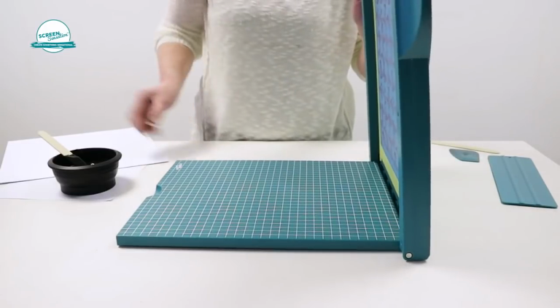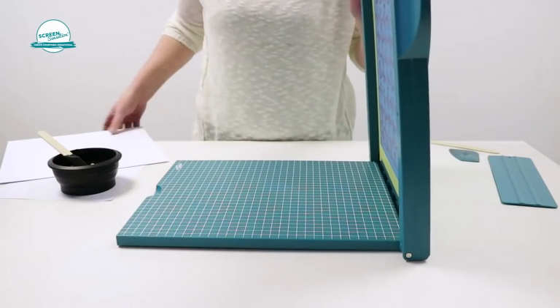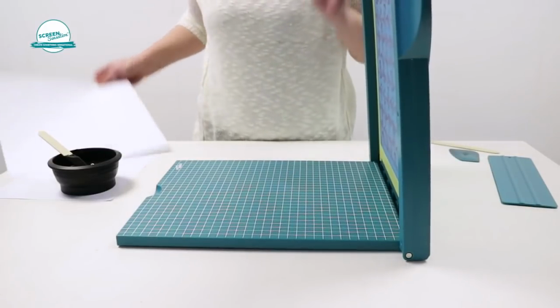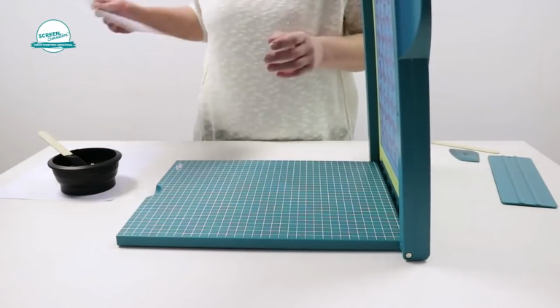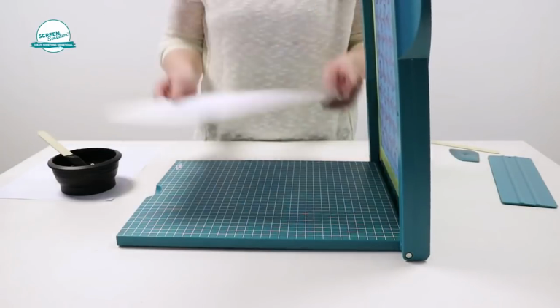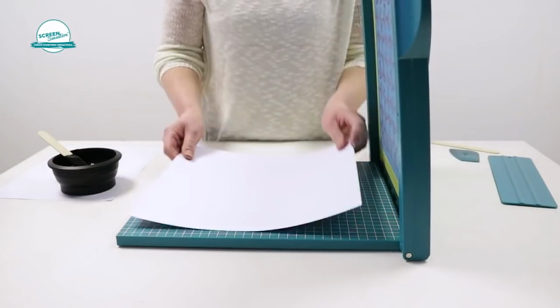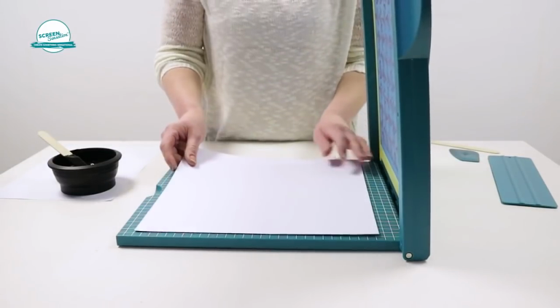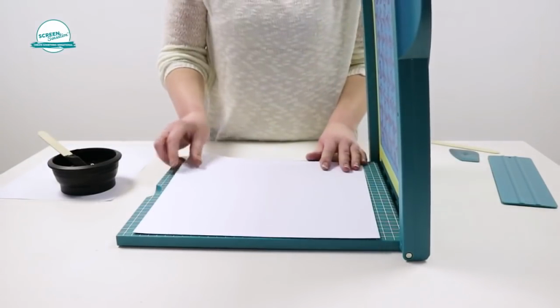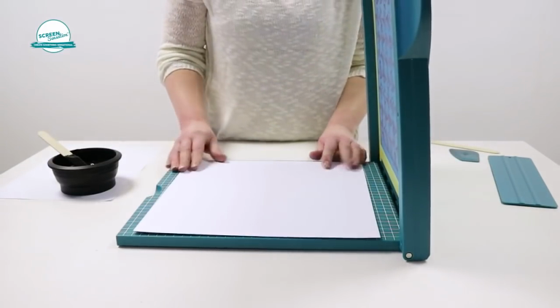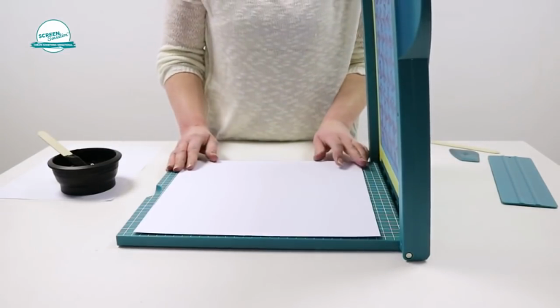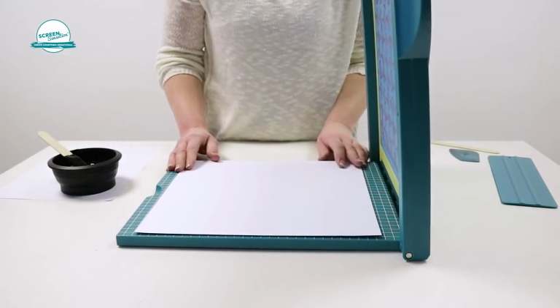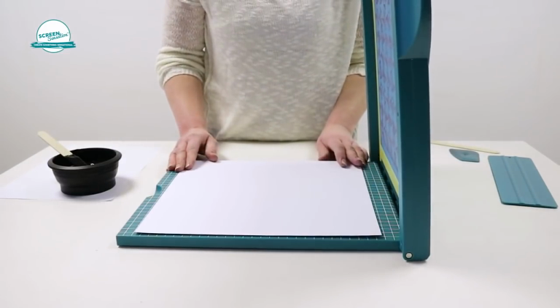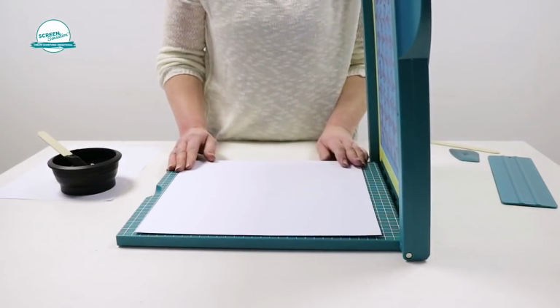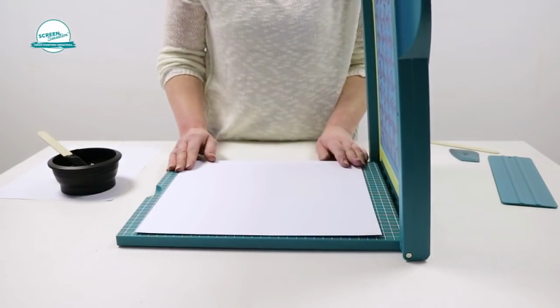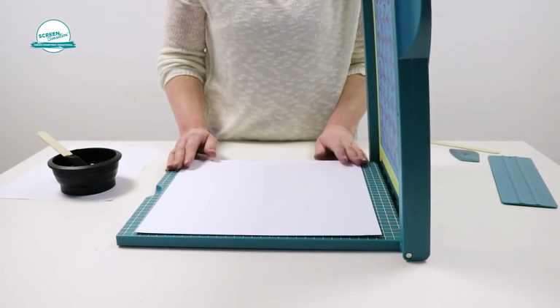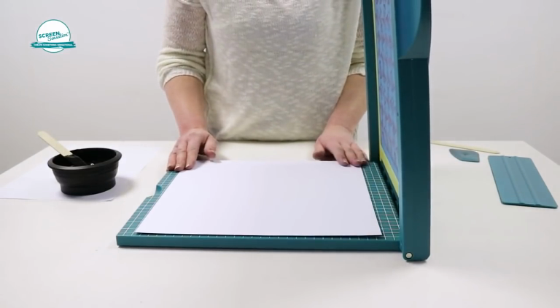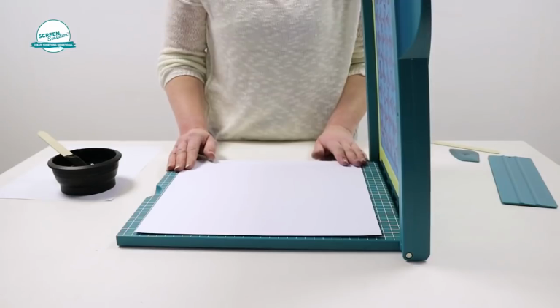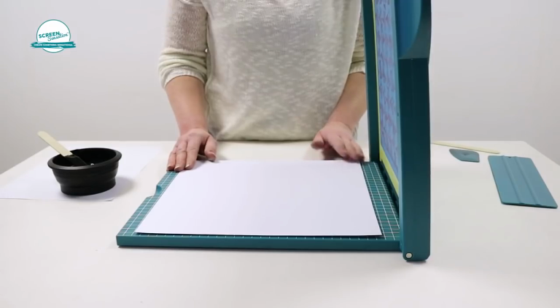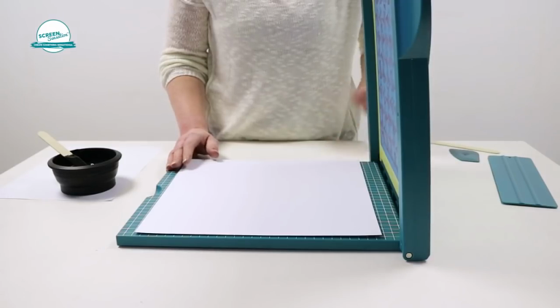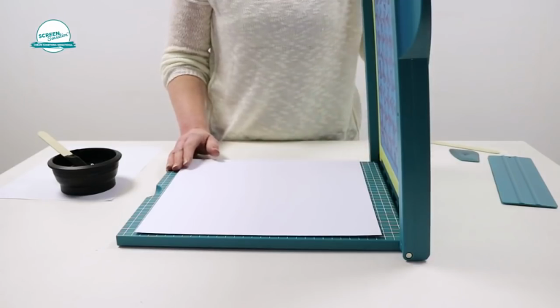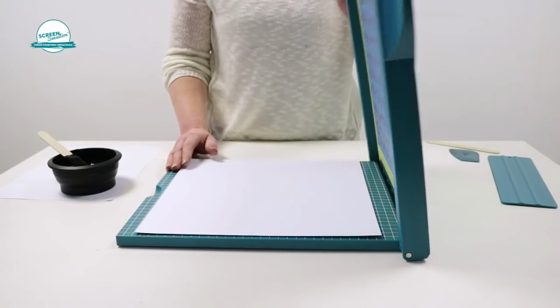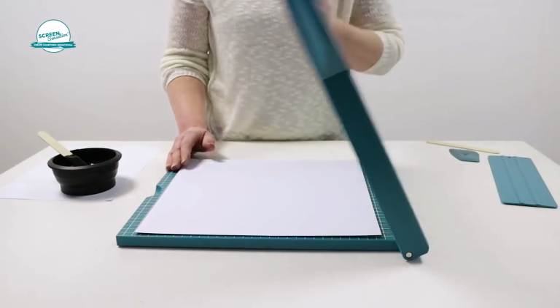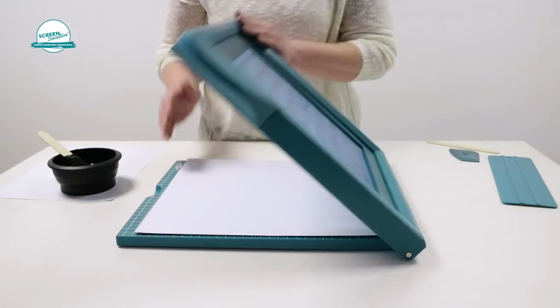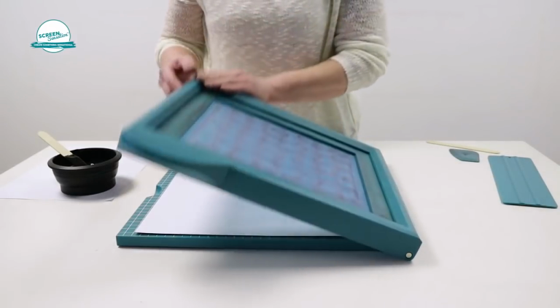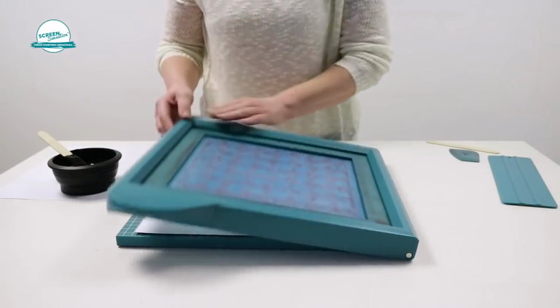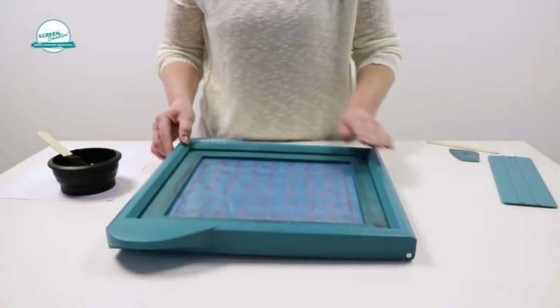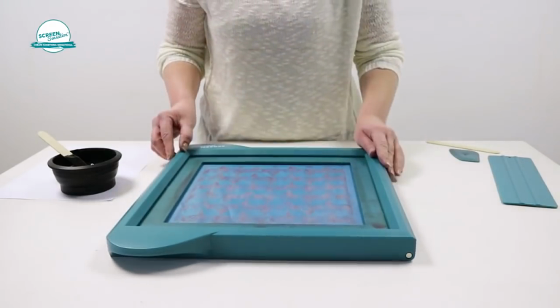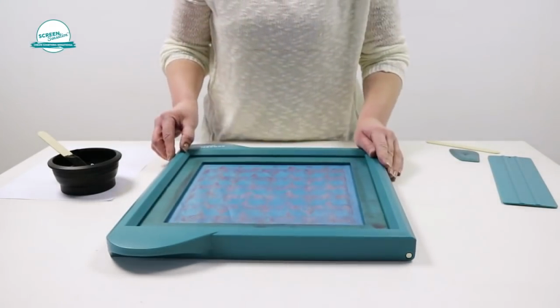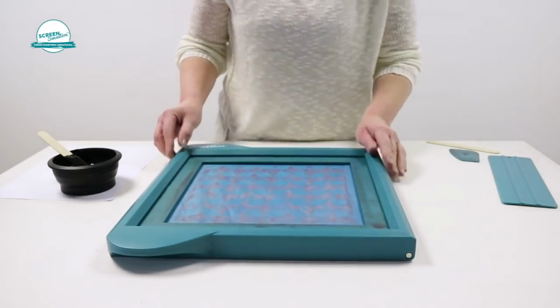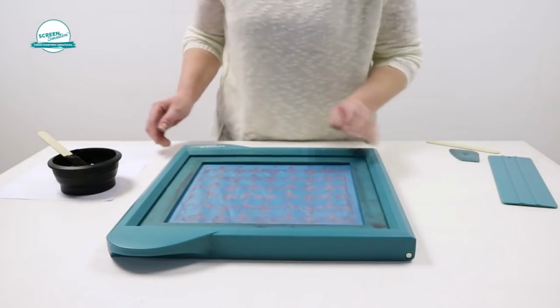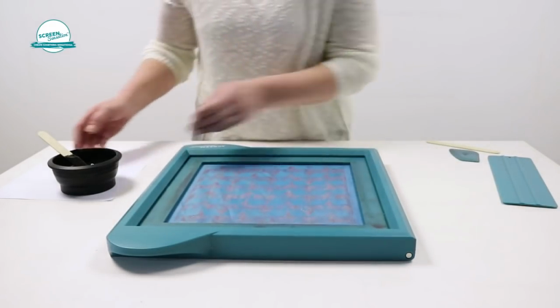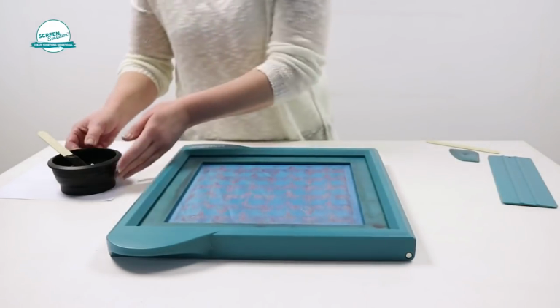Place your paper in the centre of the screen station, using the grid to align it. If doing multiple prints, you could tape it down to ensure you get the same position both times.